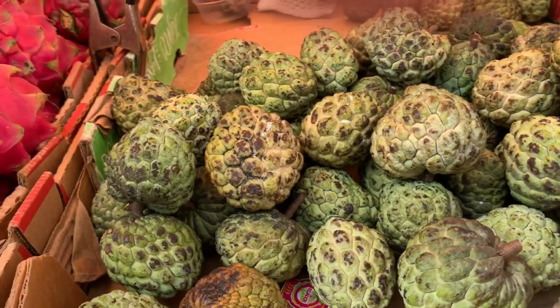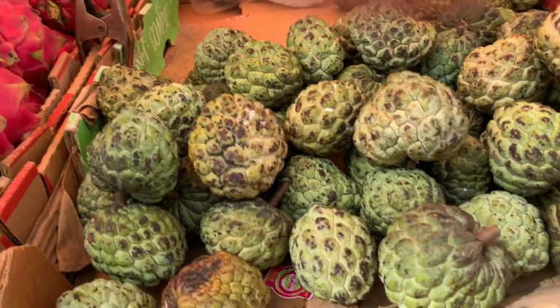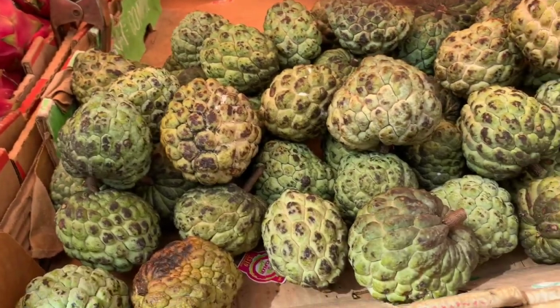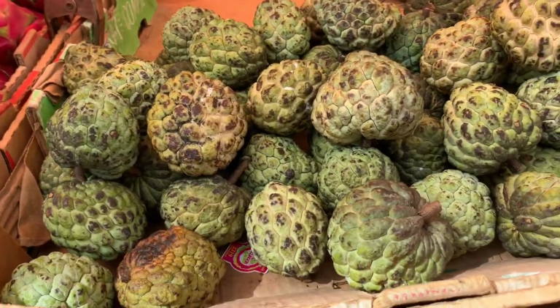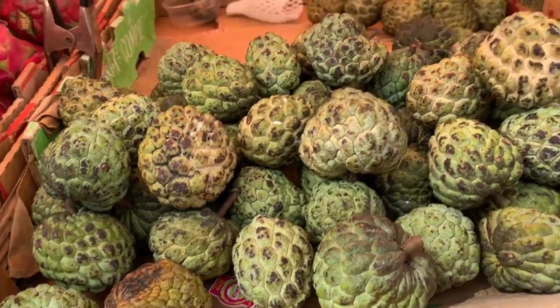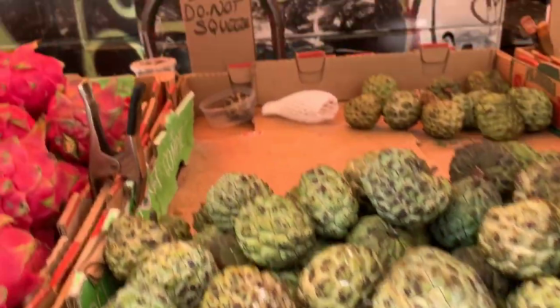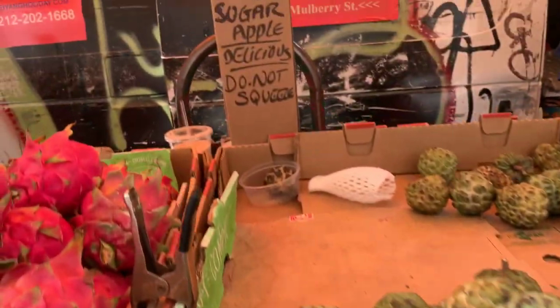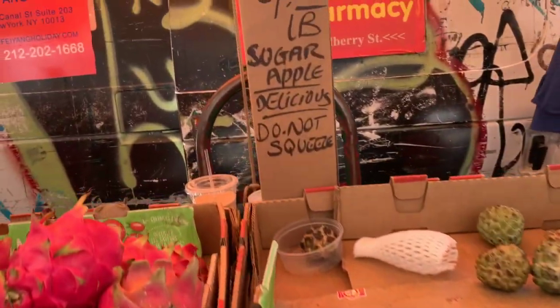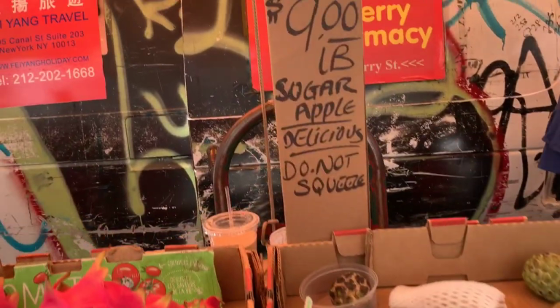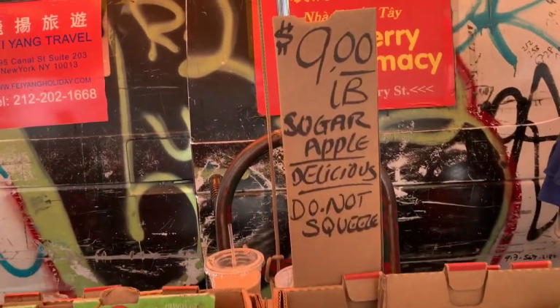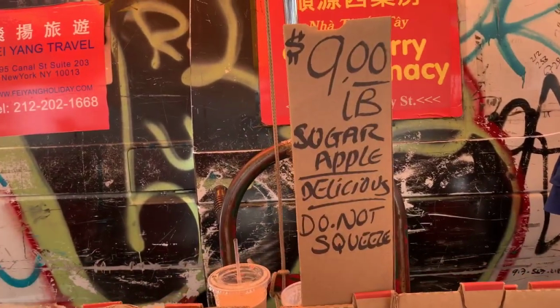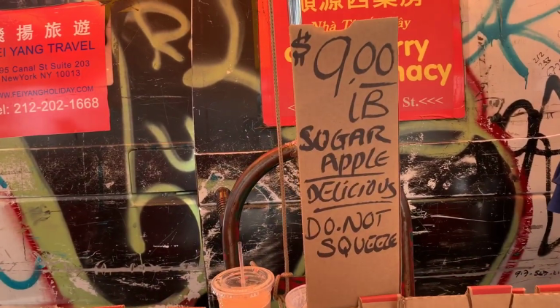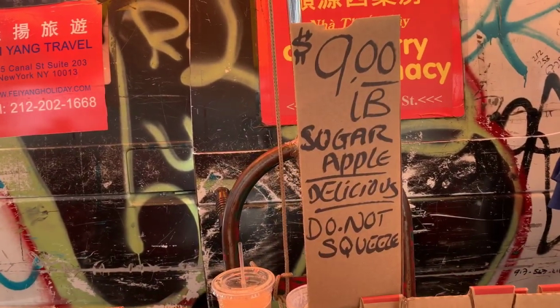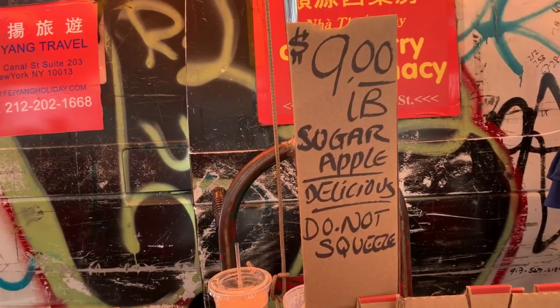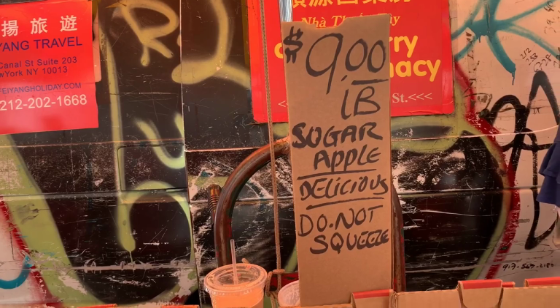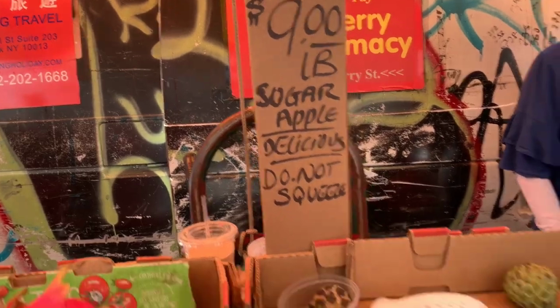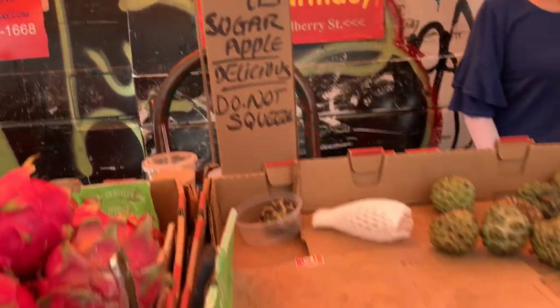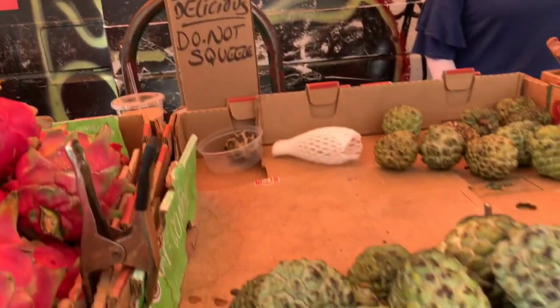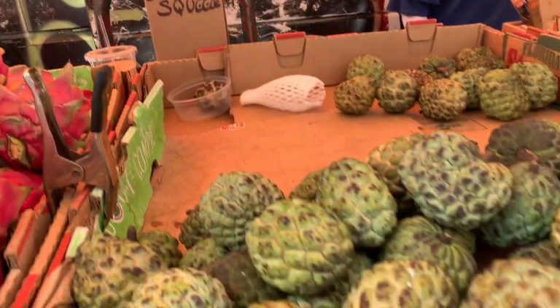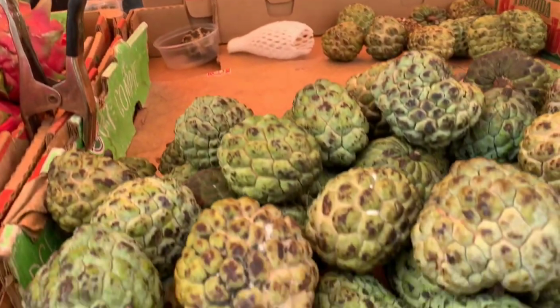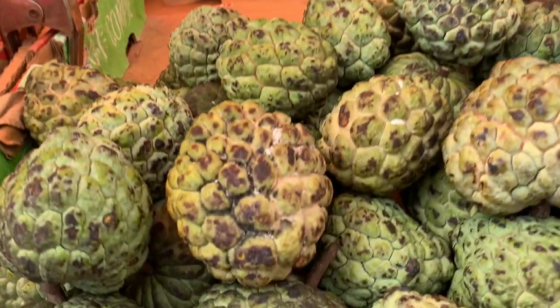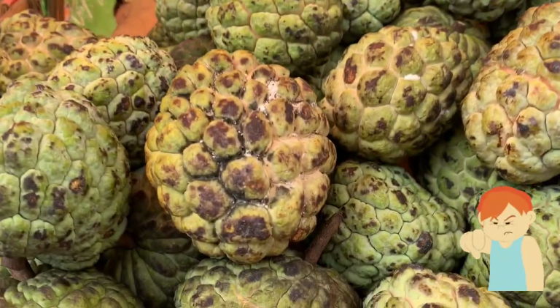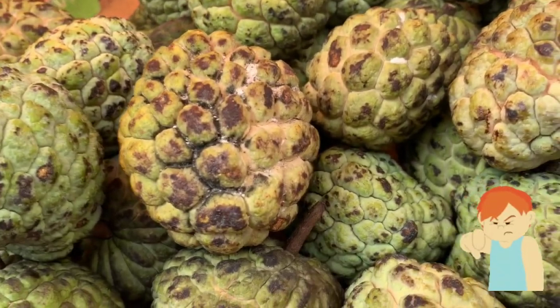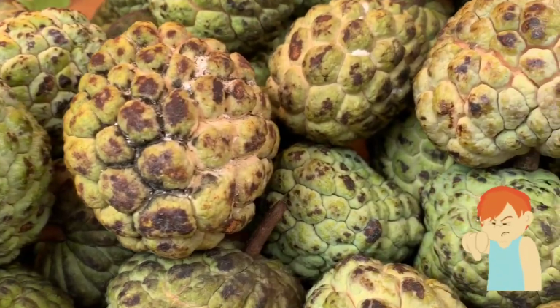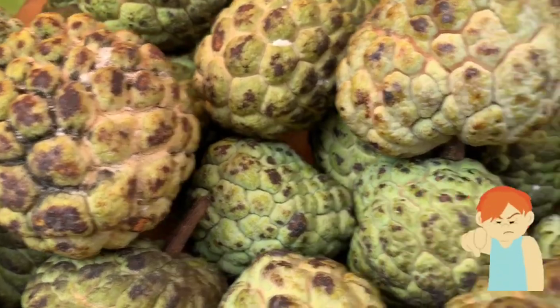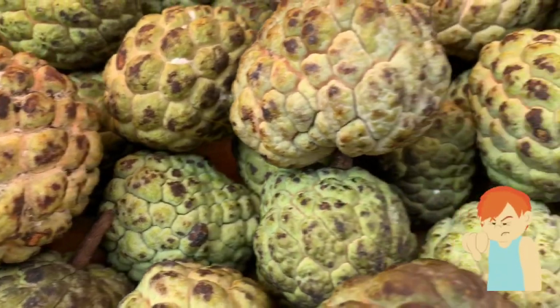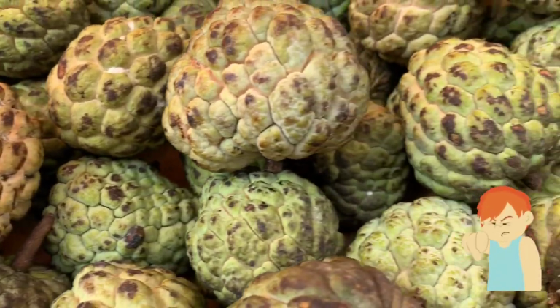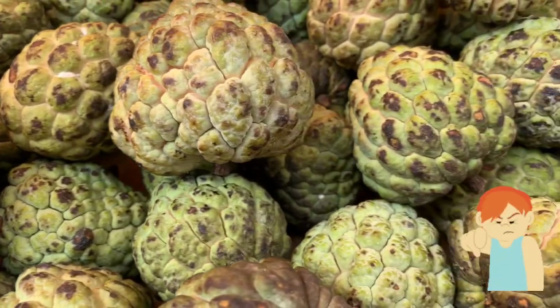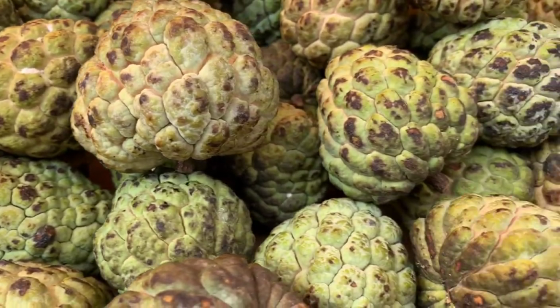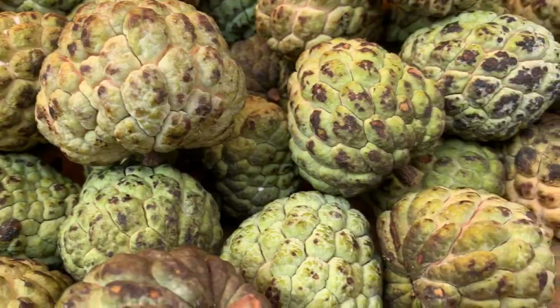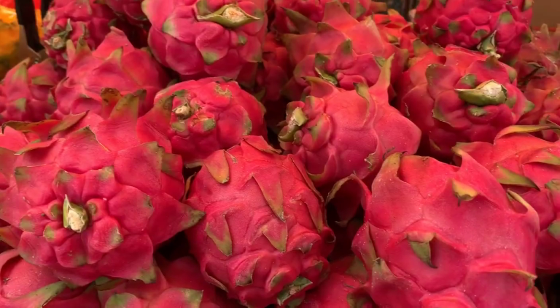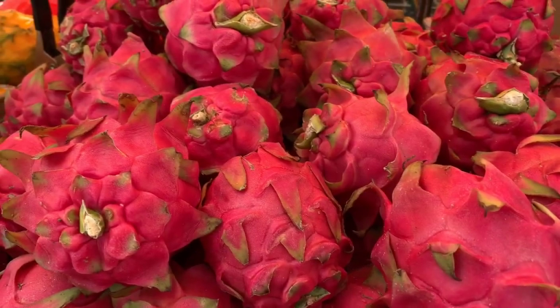This atis — star apple — is very expensive. It's nine dollars per pound. But when I touch it, it's hard, and I can see this is not a good one.